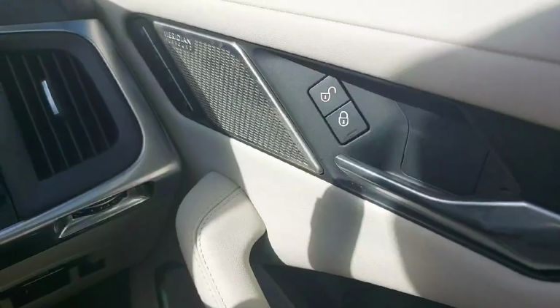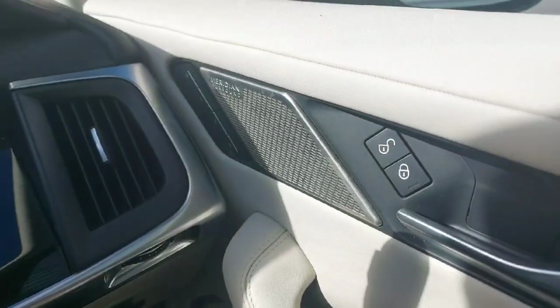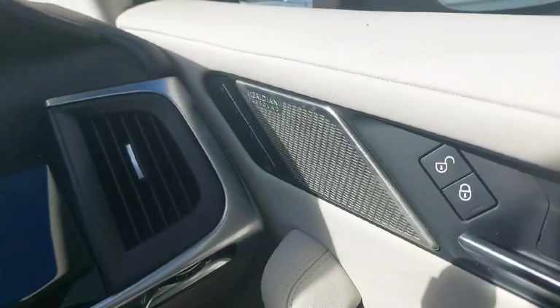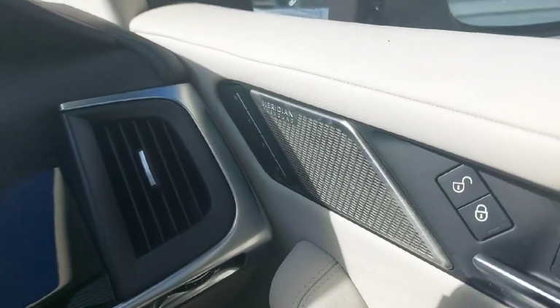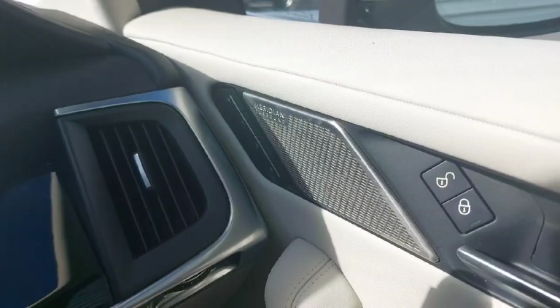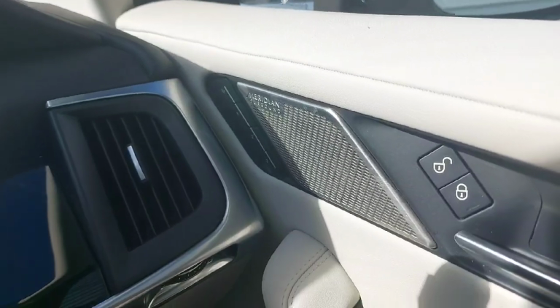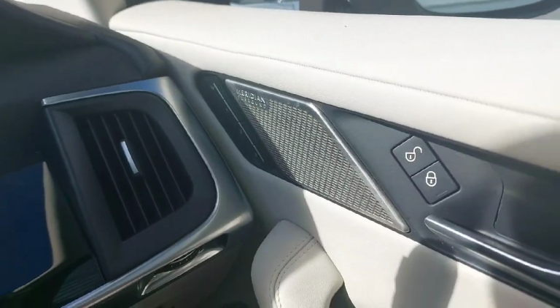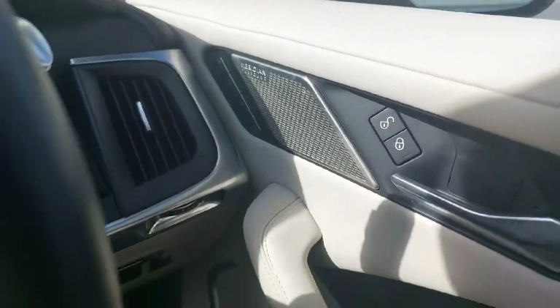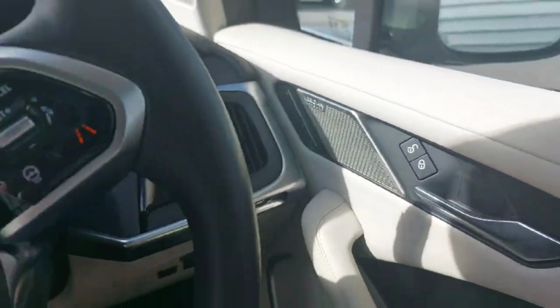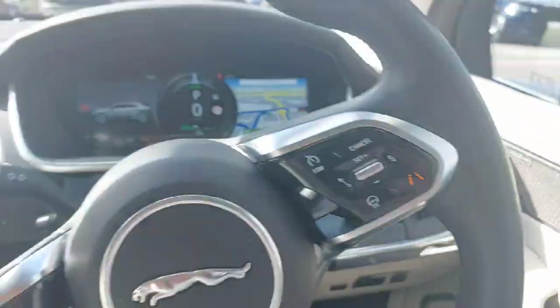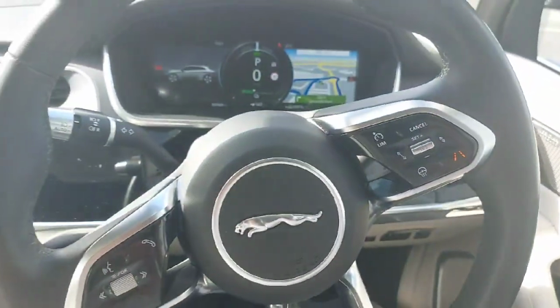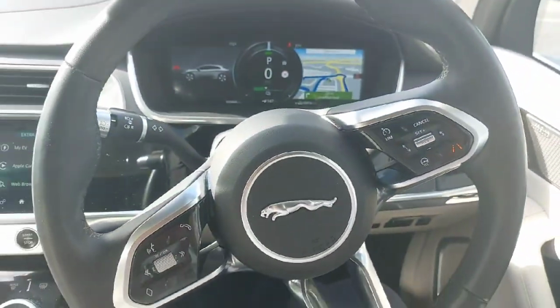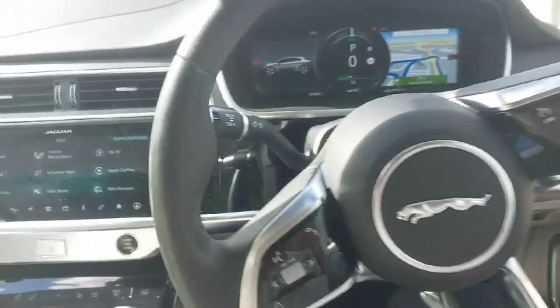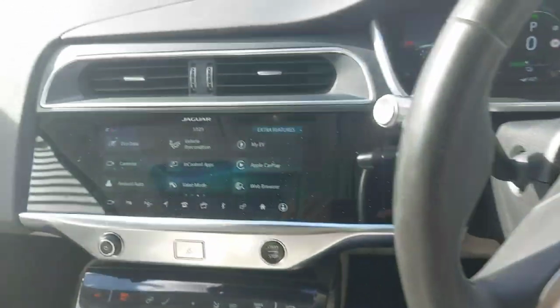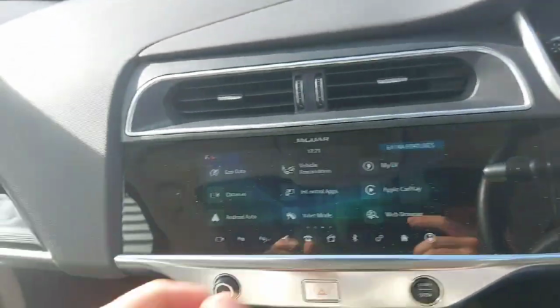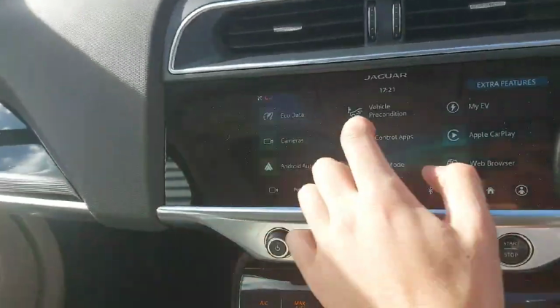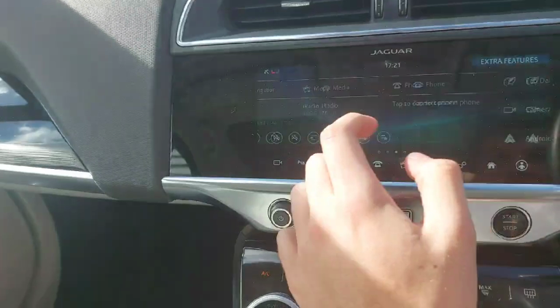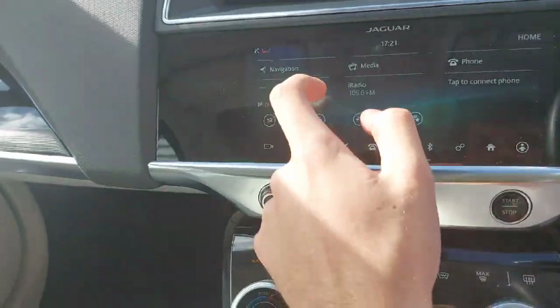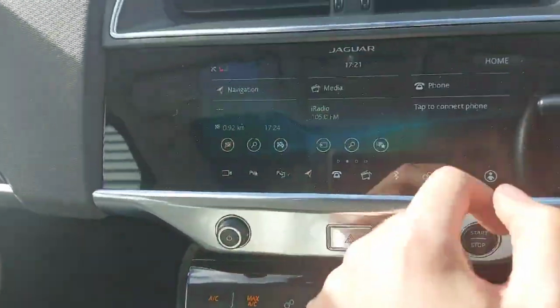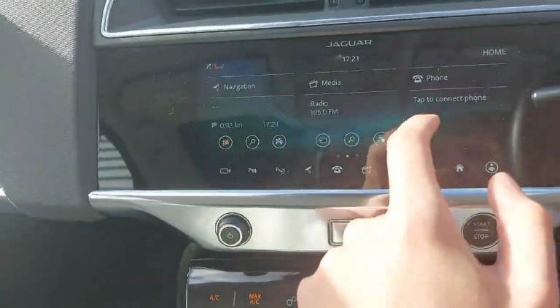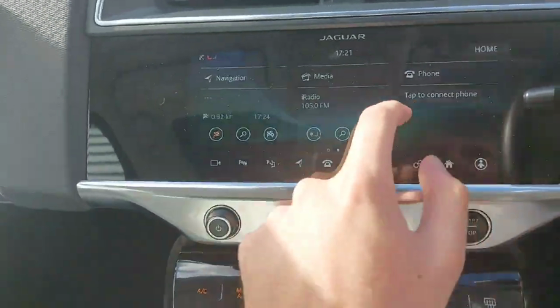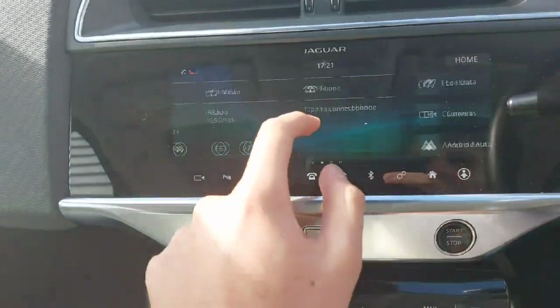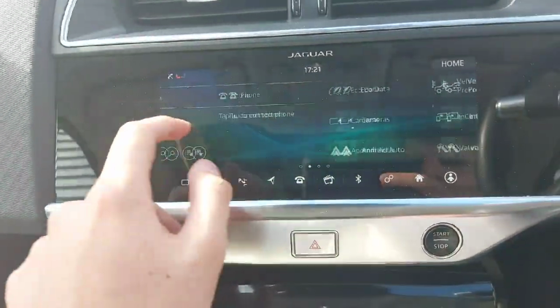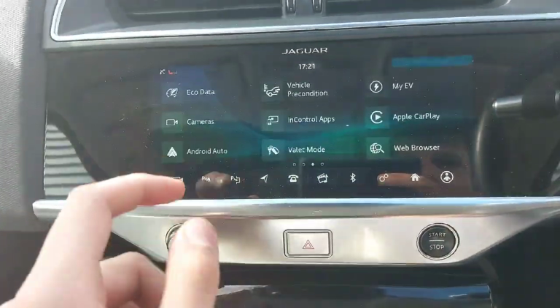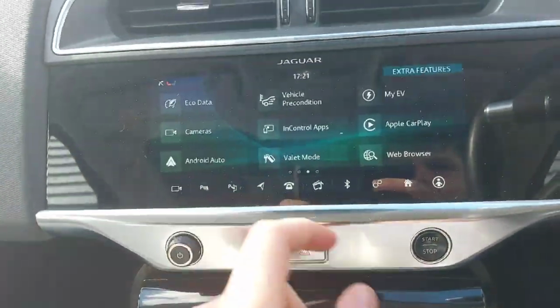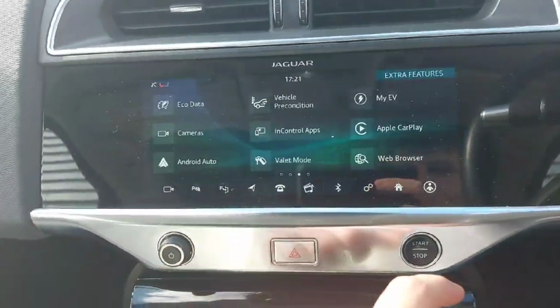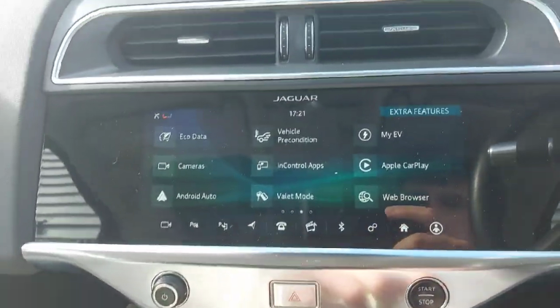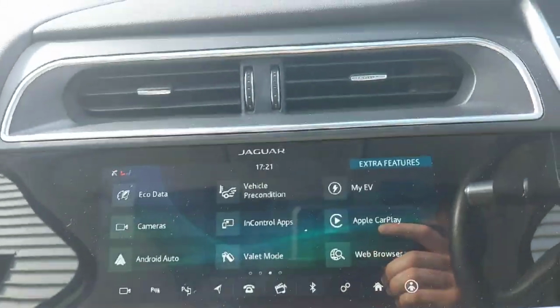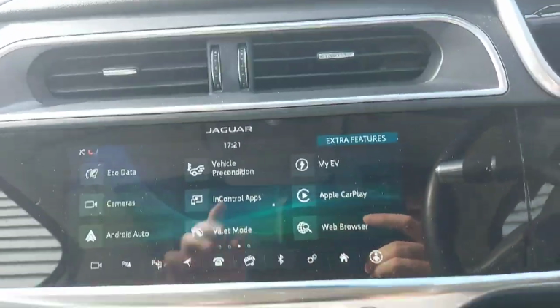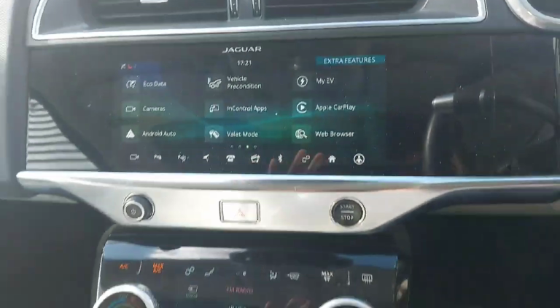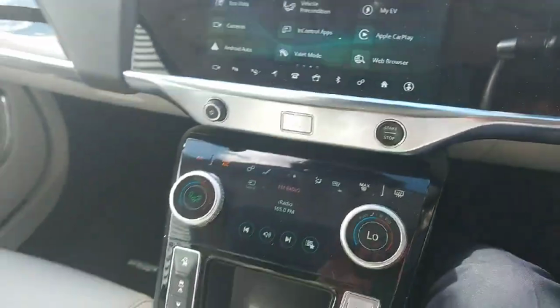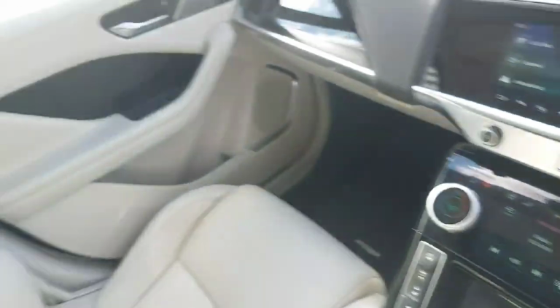Inside the car you have your 3 function memory seats, your Meridian sound system, multifunction steering wheel. This car comes with standard features such as built-in sat-nav navigation, standard radio setup, Bluetooth, Apple CarPlay, Android Auto, 360 cameras, and heated seats.